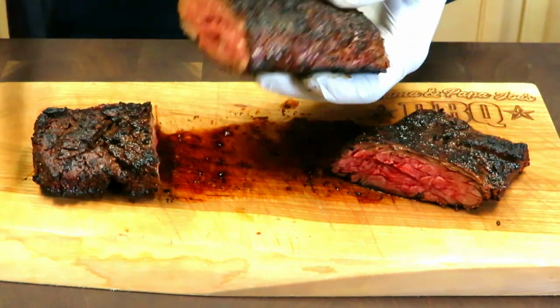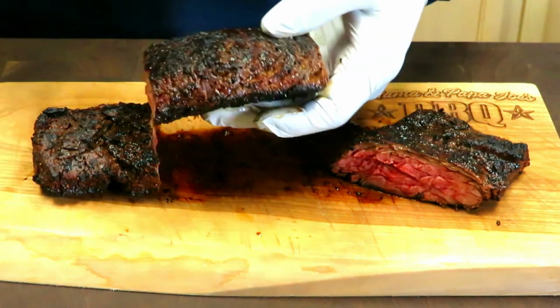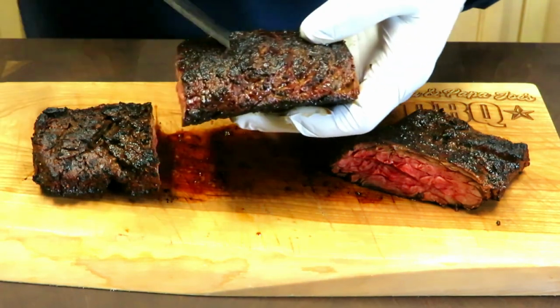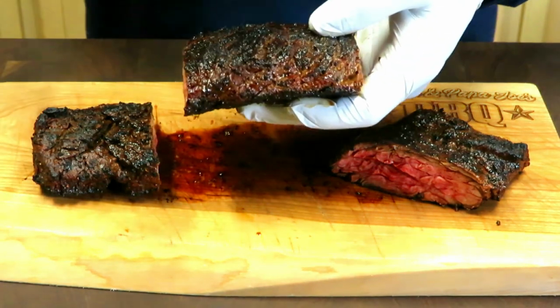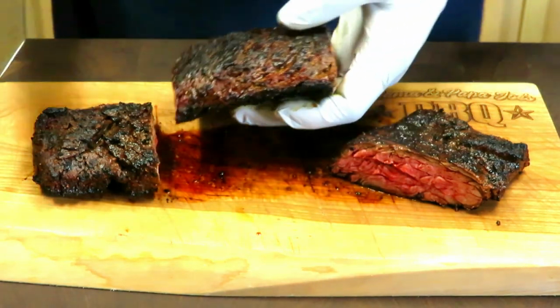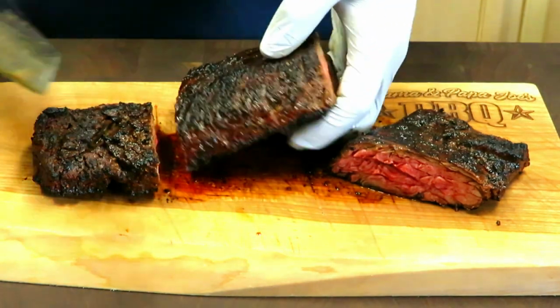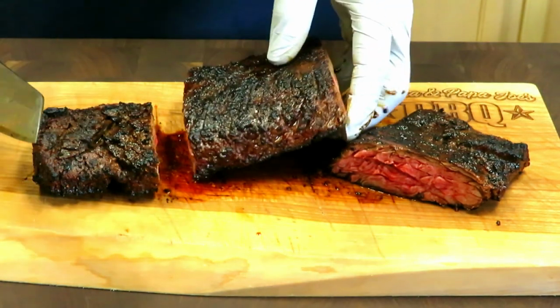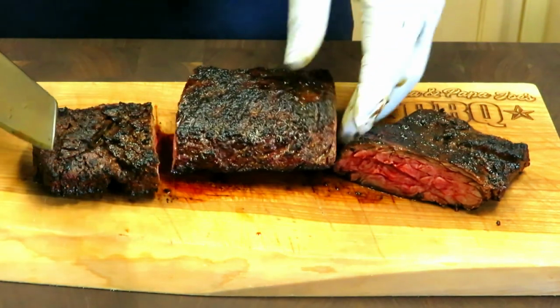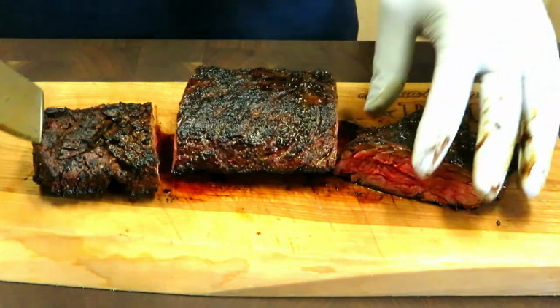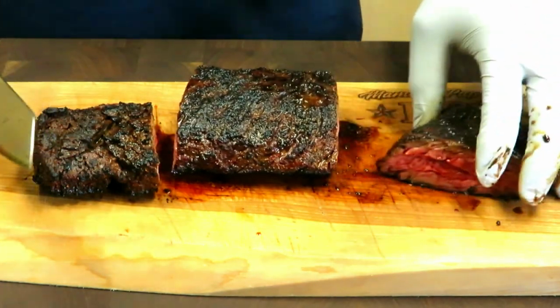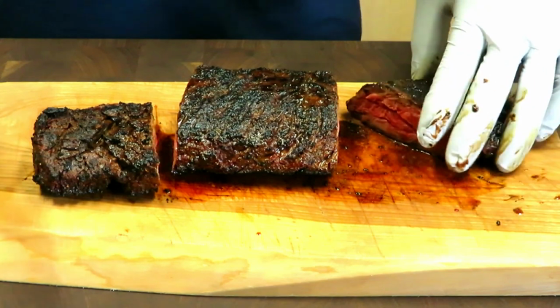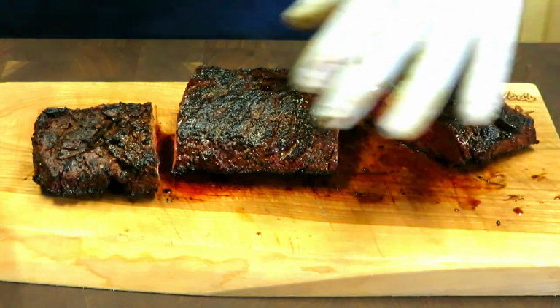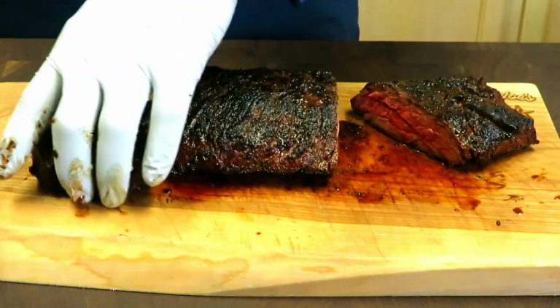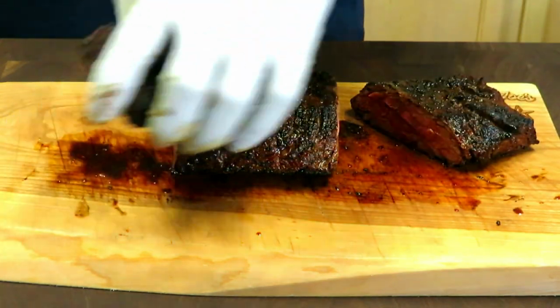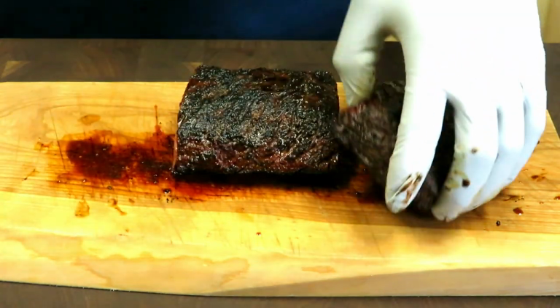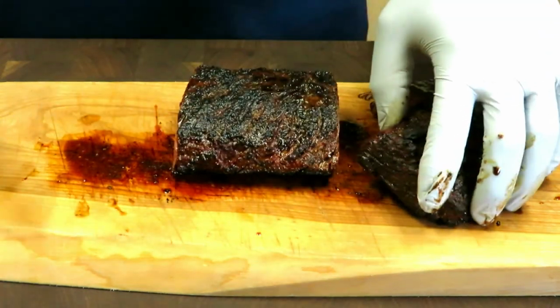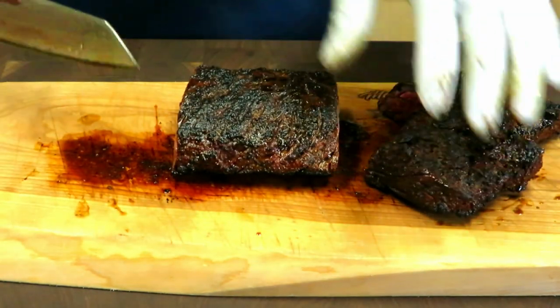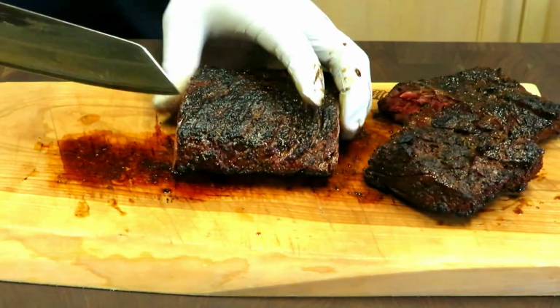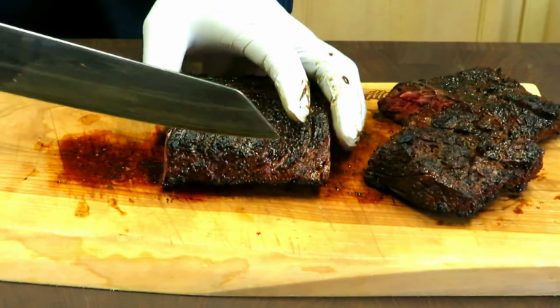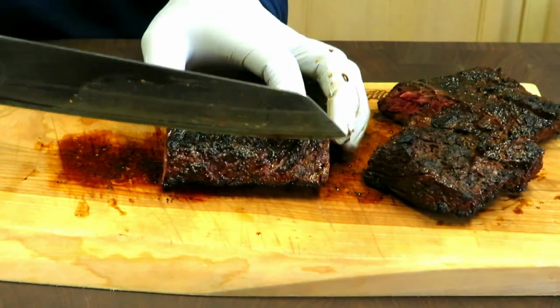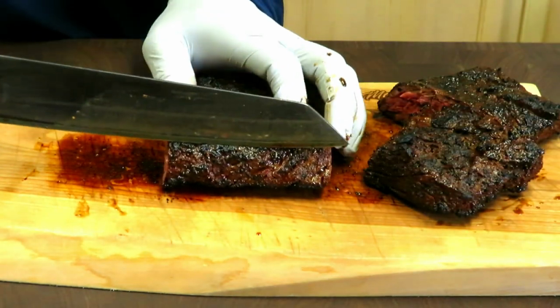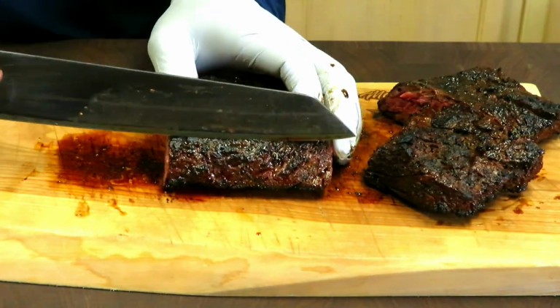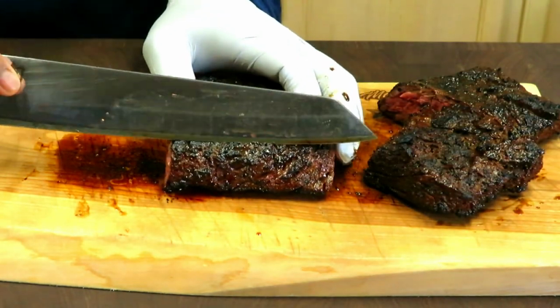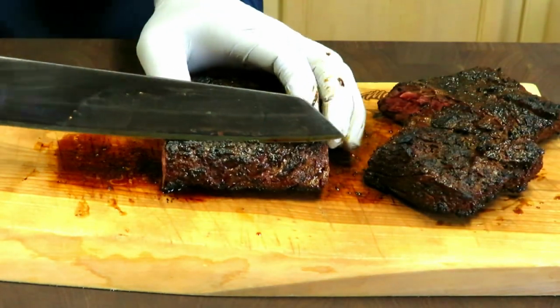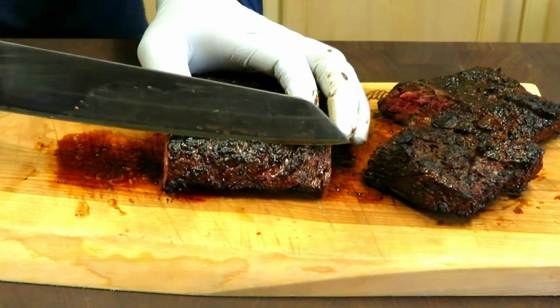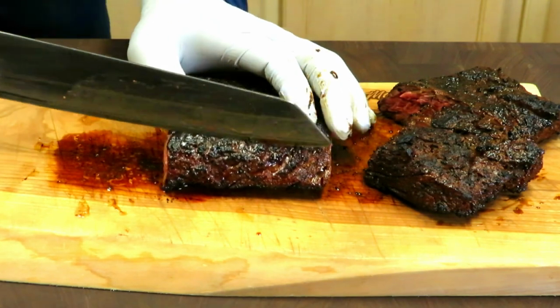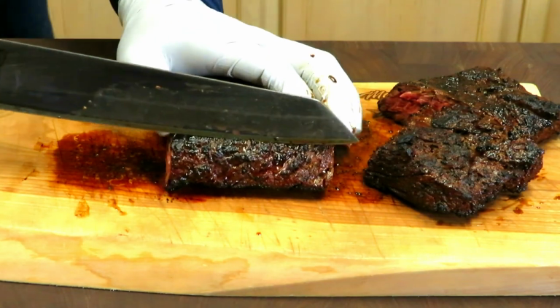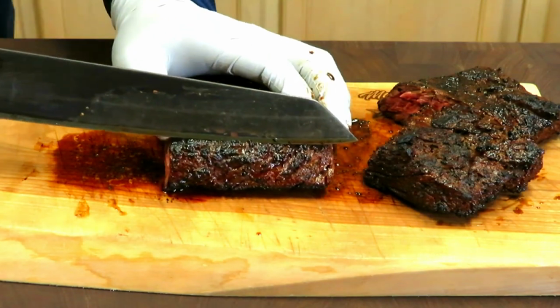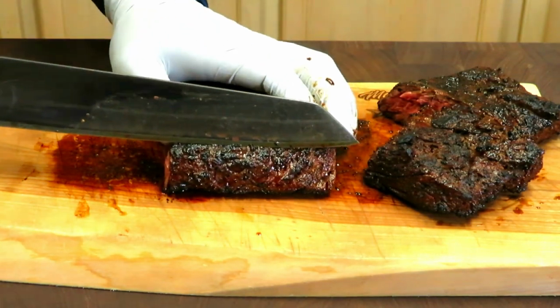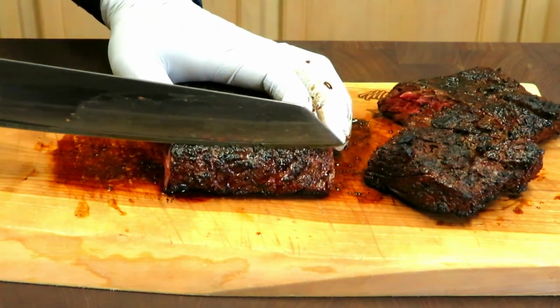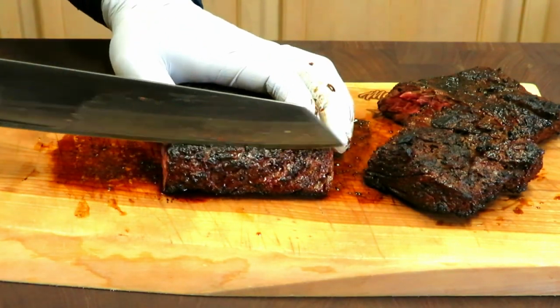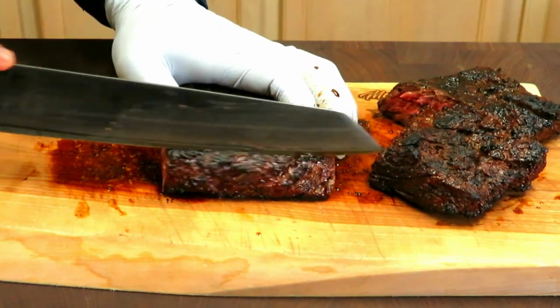So the grains are running this way. I'm going to cut against the grain.